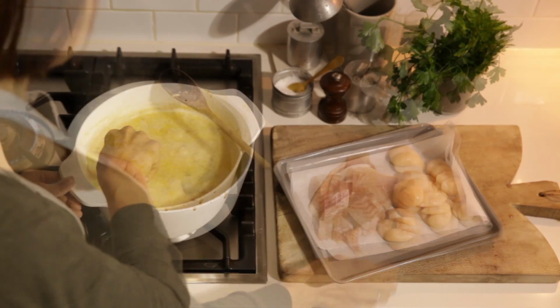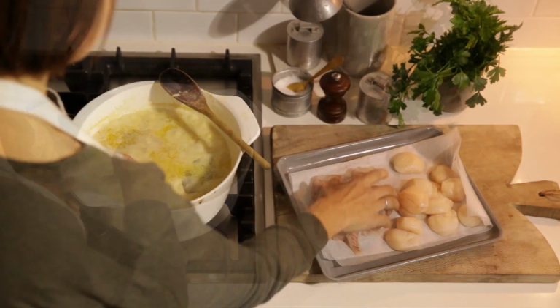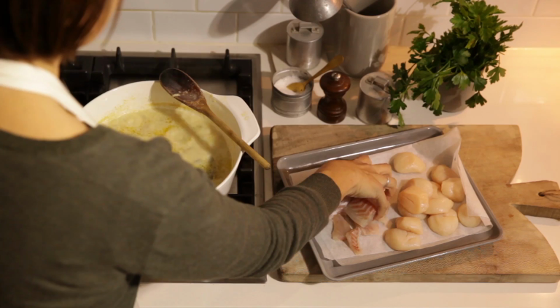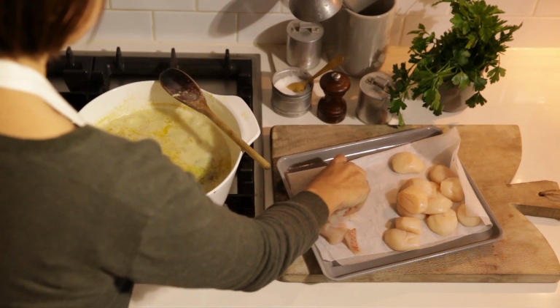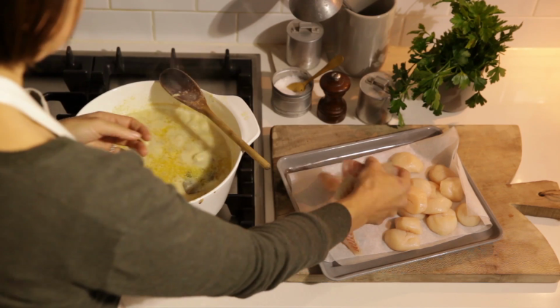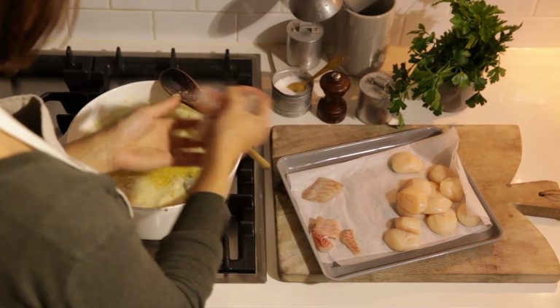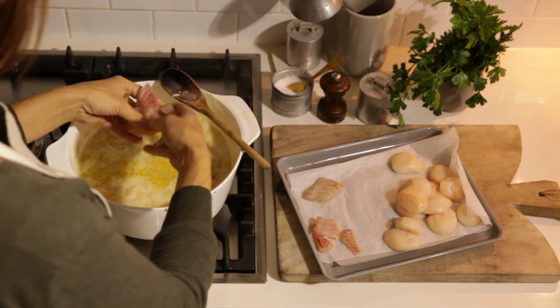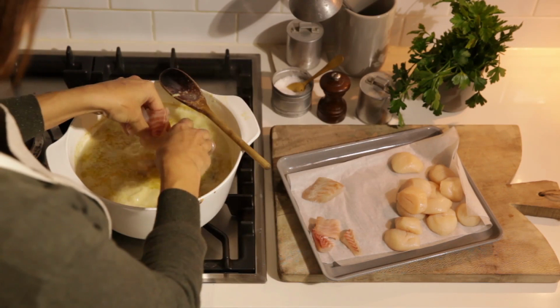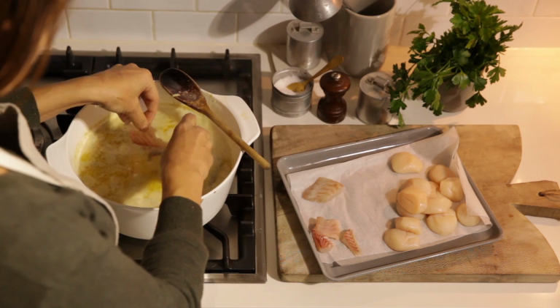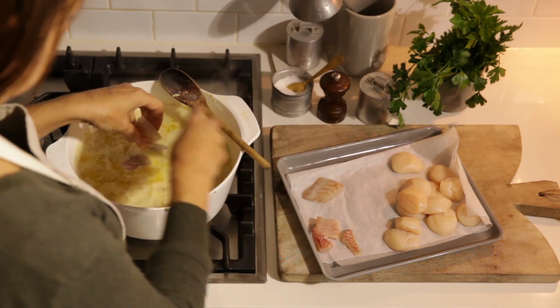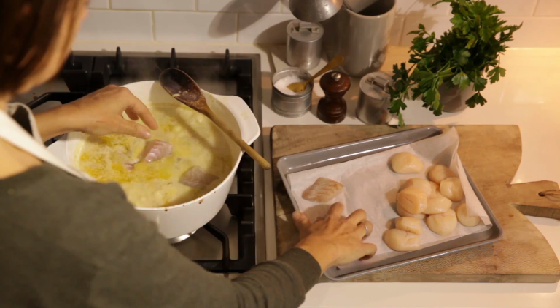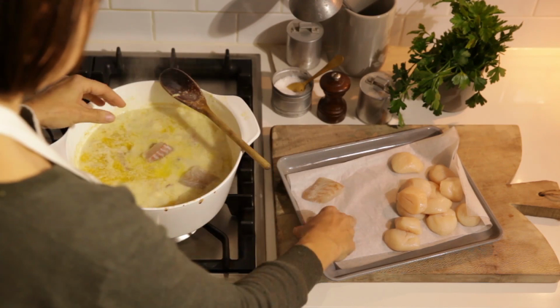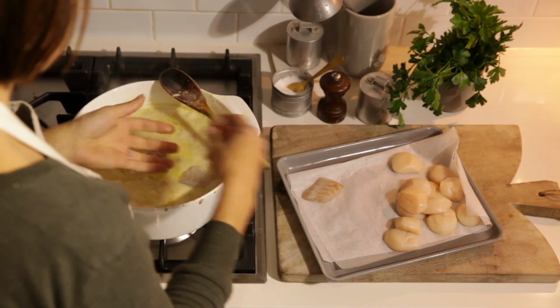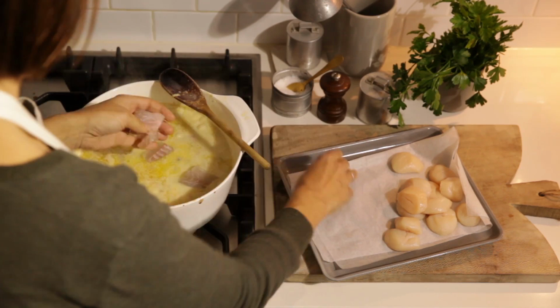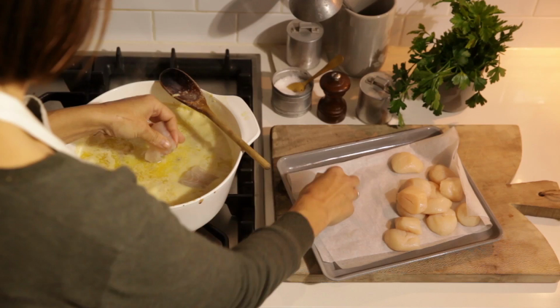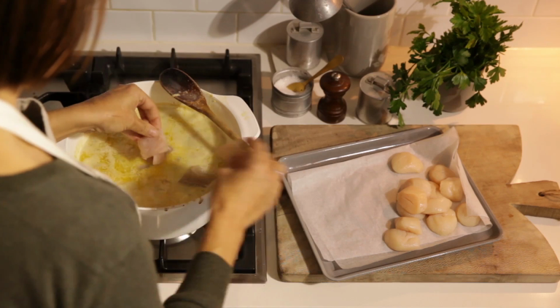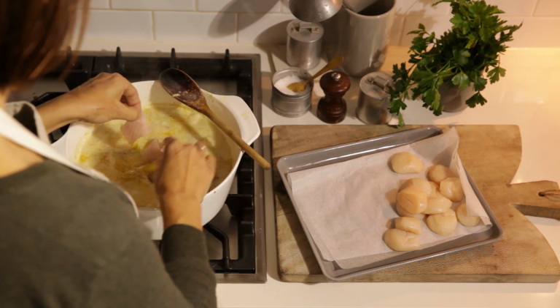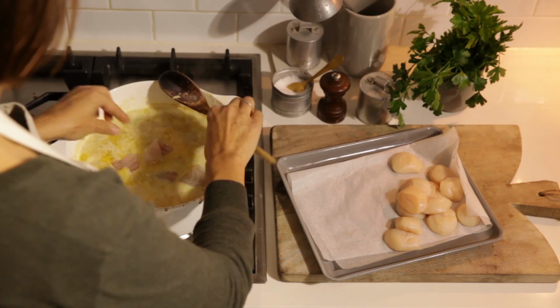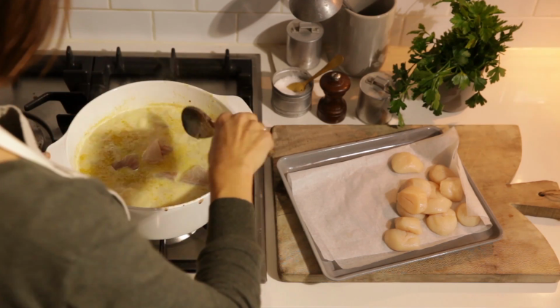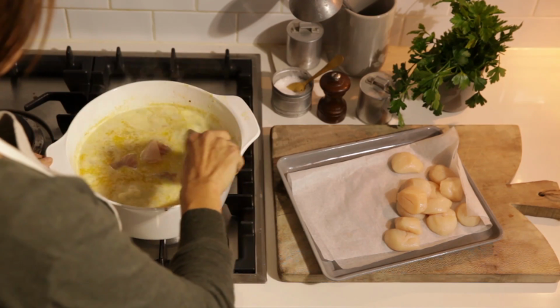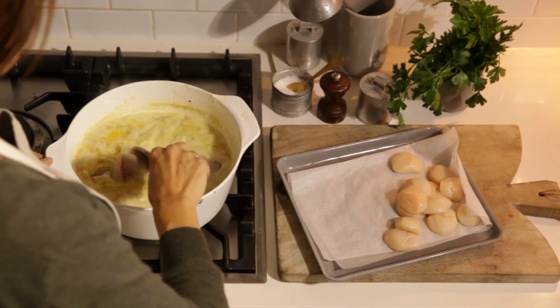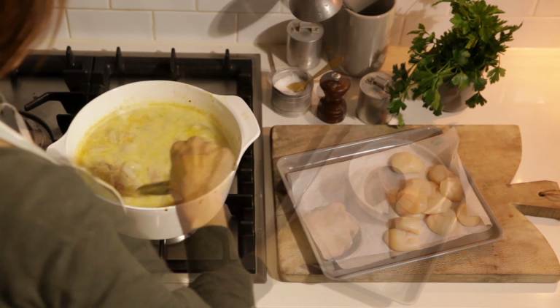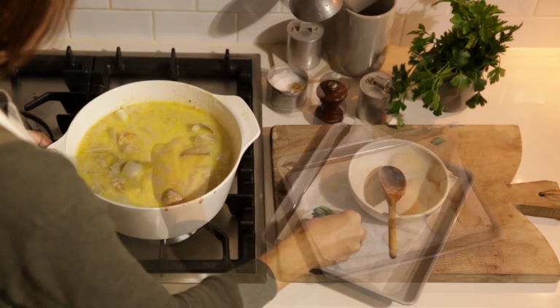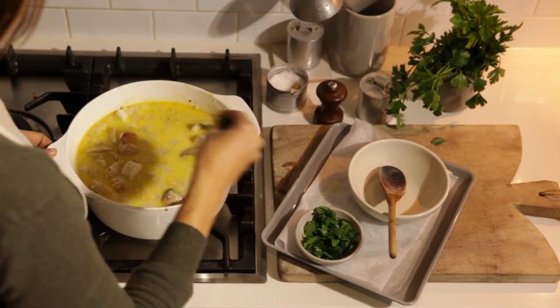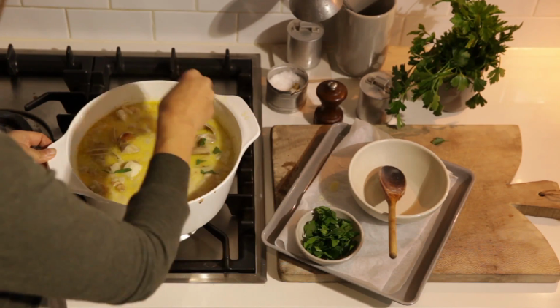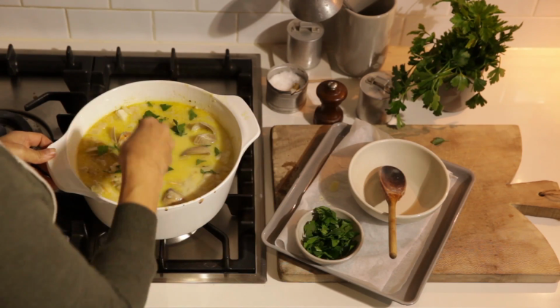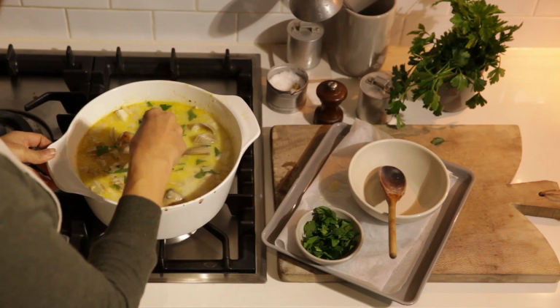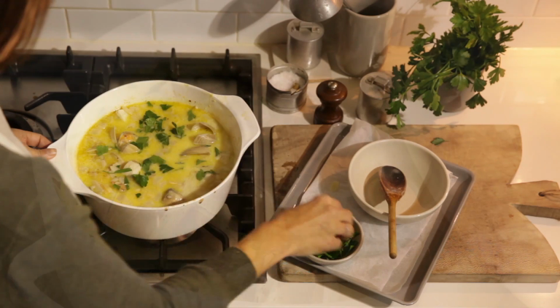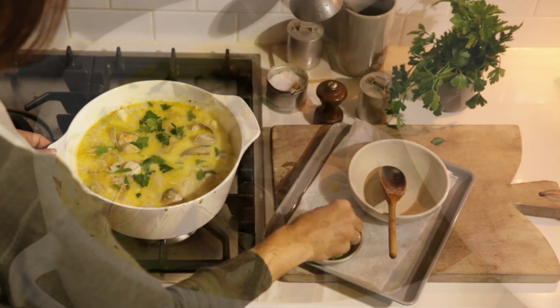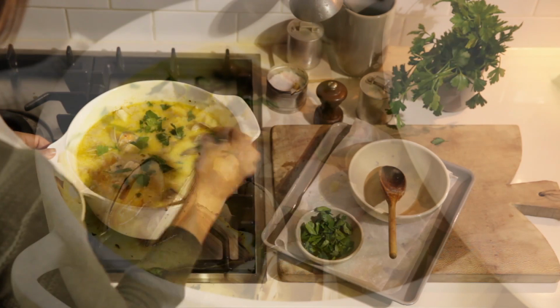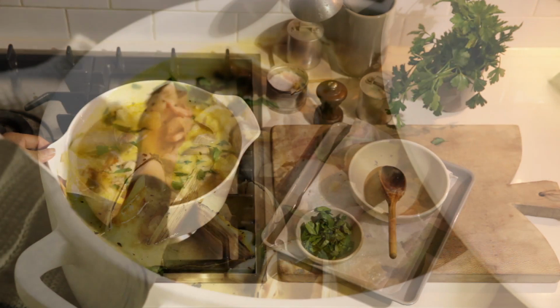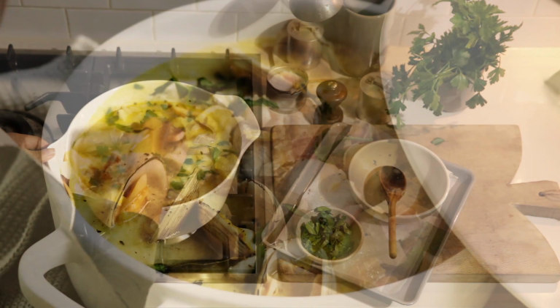Add the fish, reduce the heat to medium and simmer uncovered until it's almost cooked through. Add the scallops and simmer until almost cooked. Stir in the parsley and reserved clams and clam meat and season to taste.